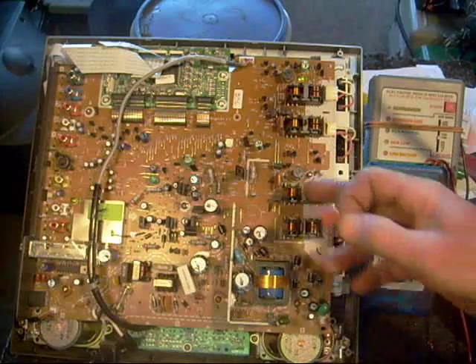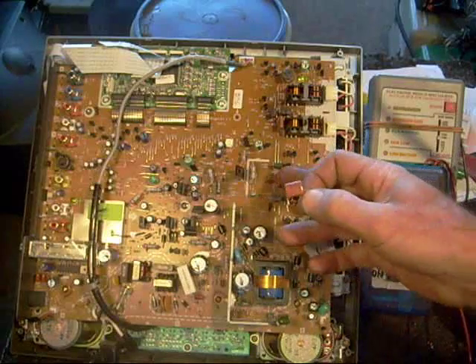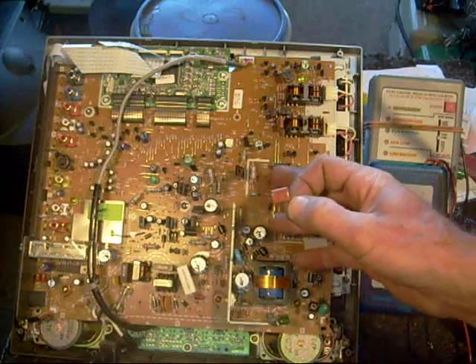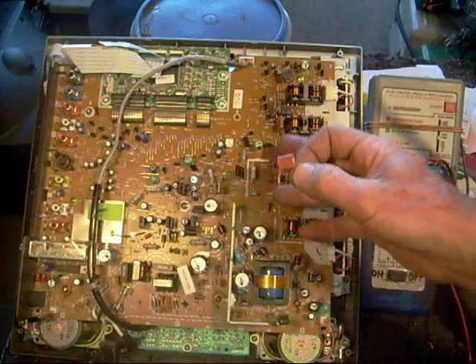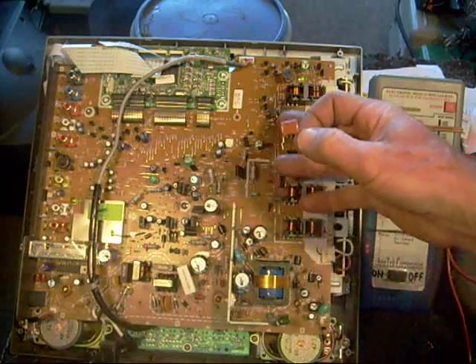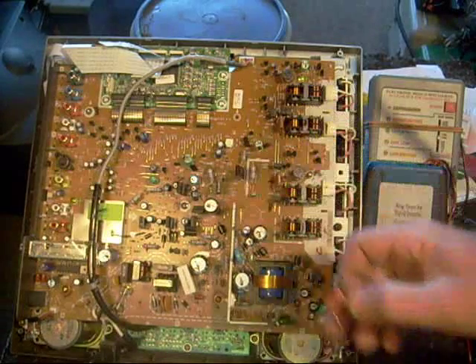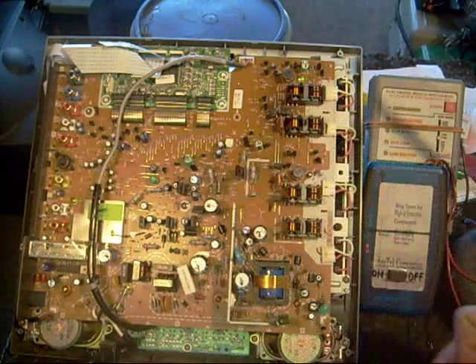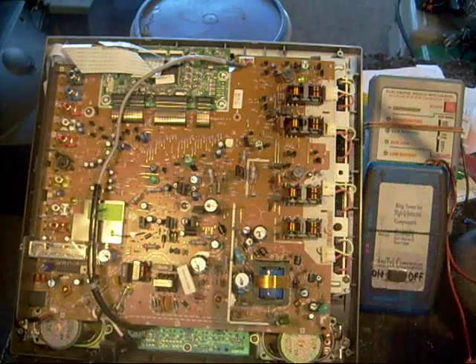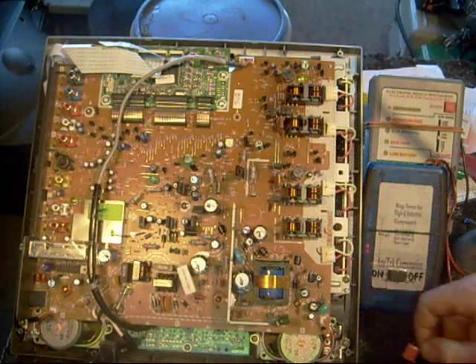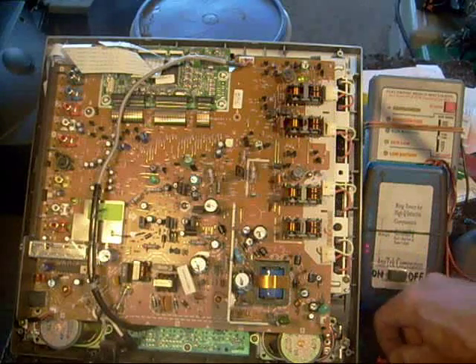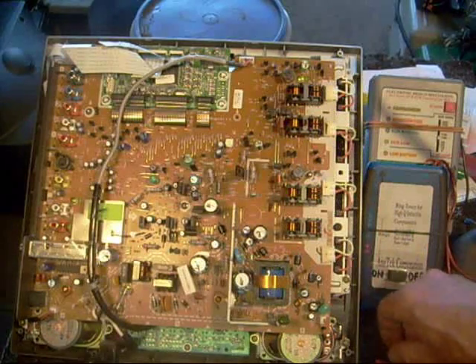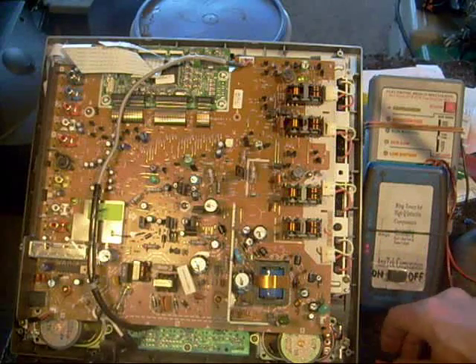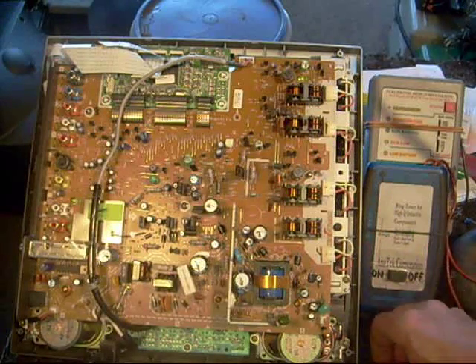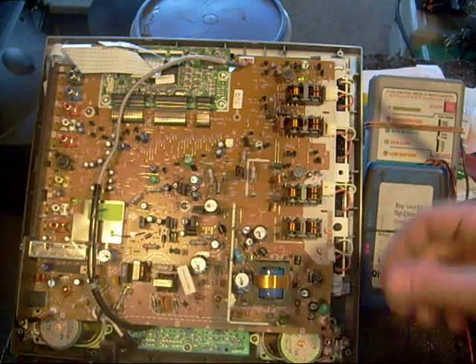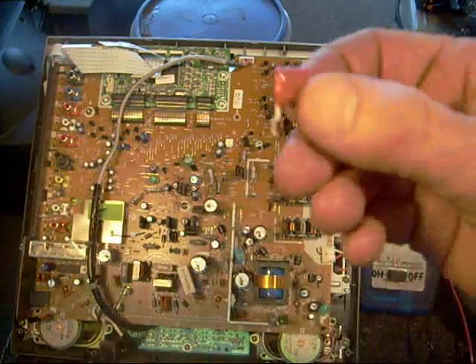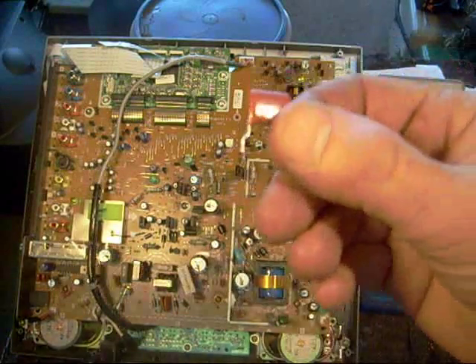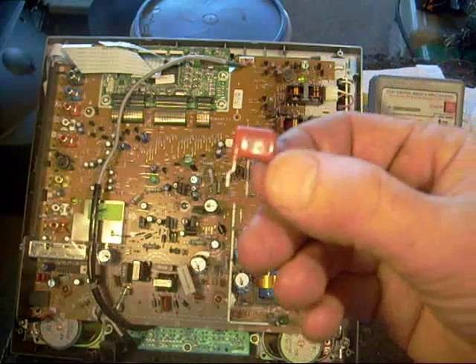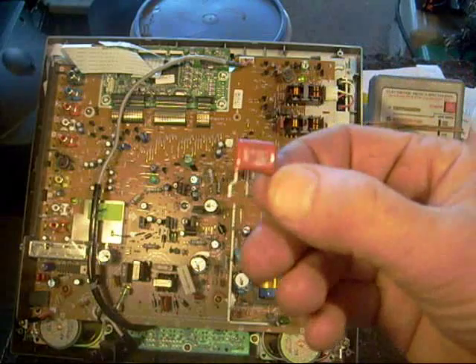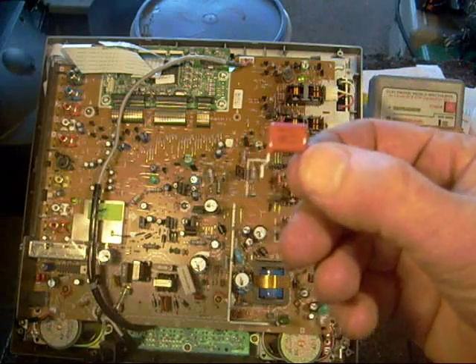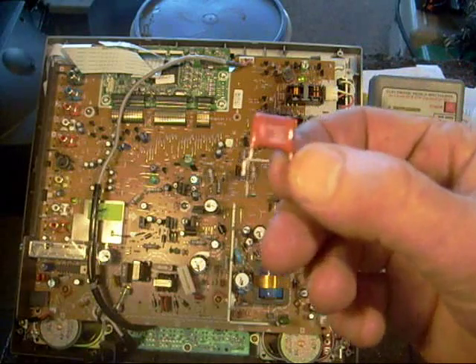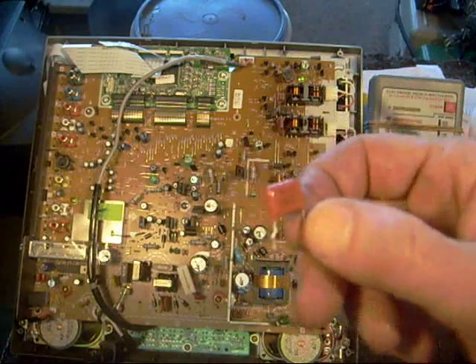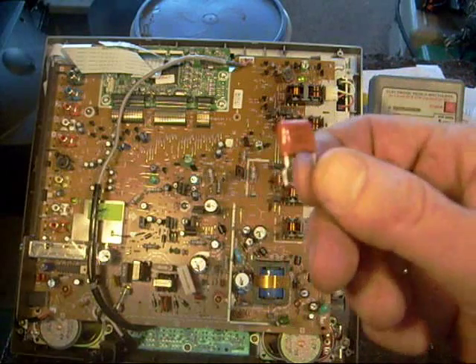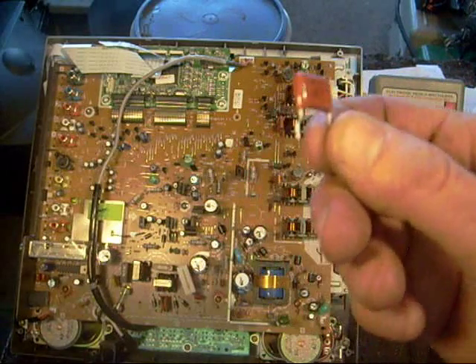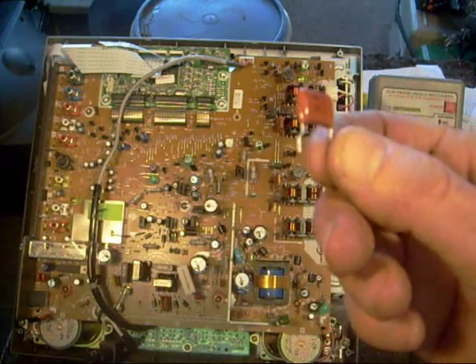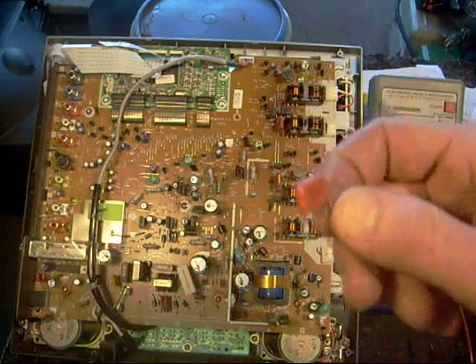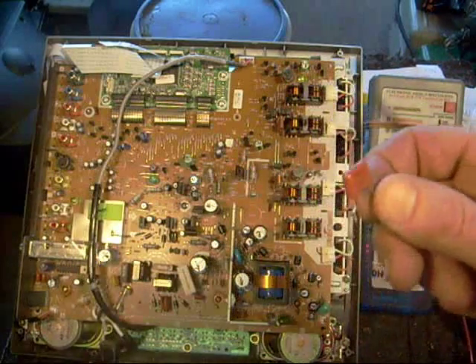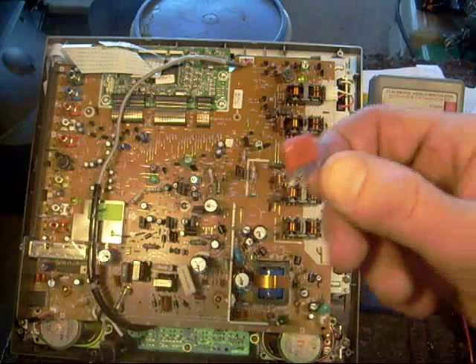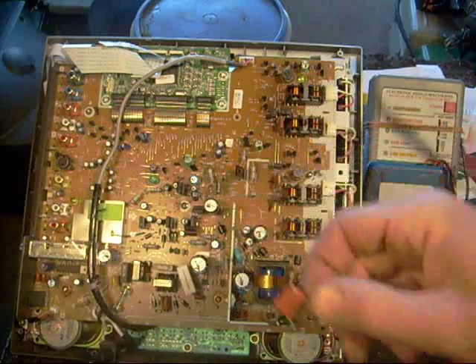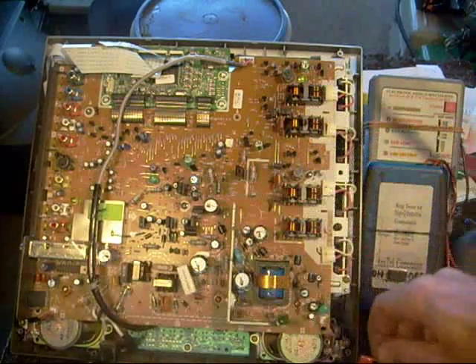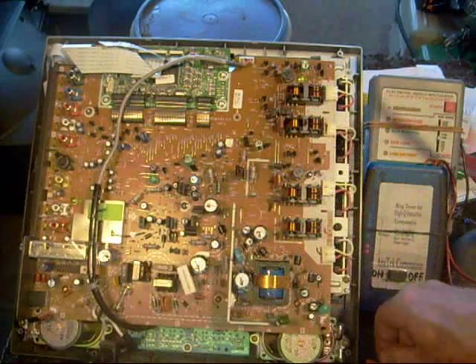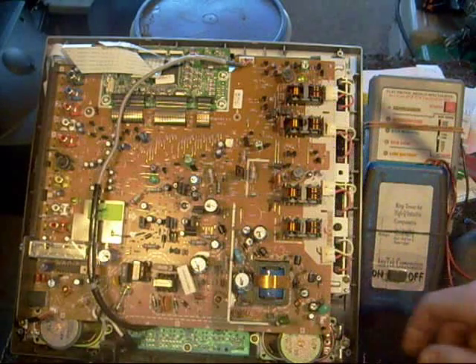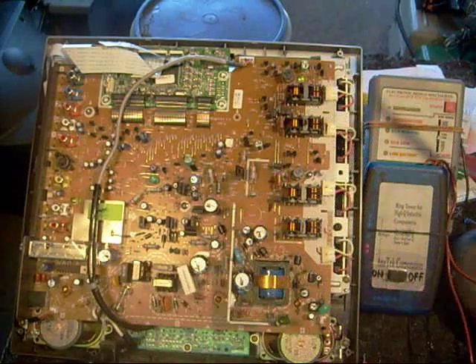So I just ordered a couple of new ones. Instead of going with a 250 volt rating, I went with 450 volt — a little beef there.